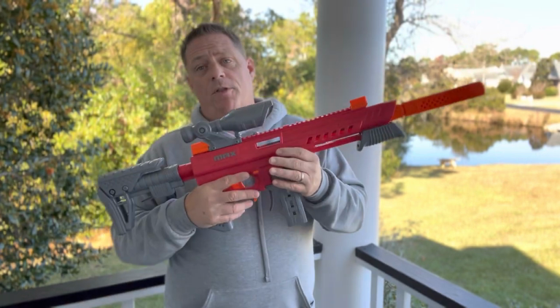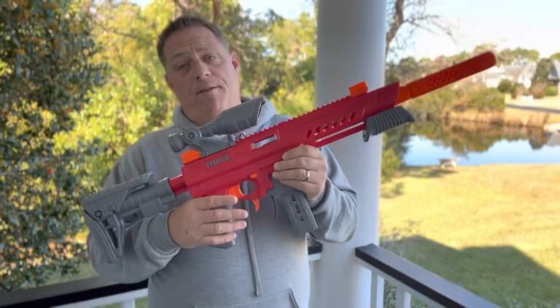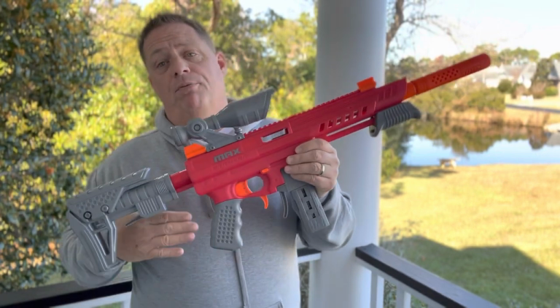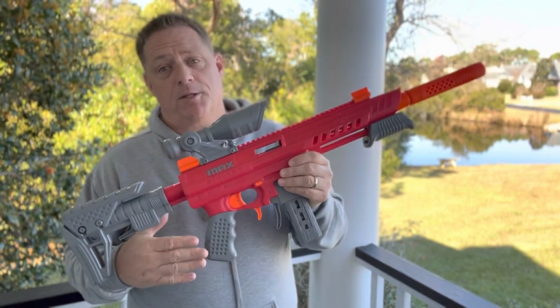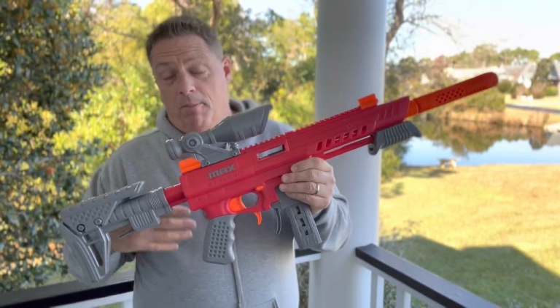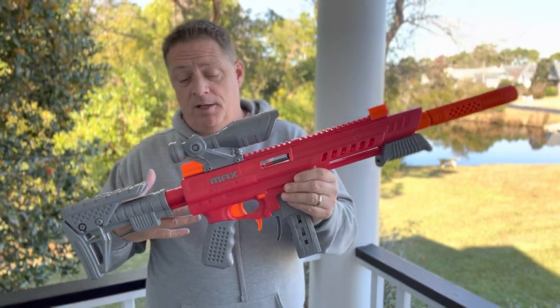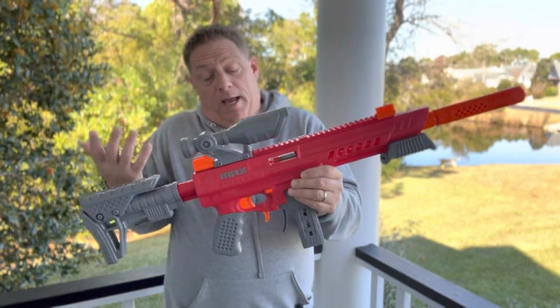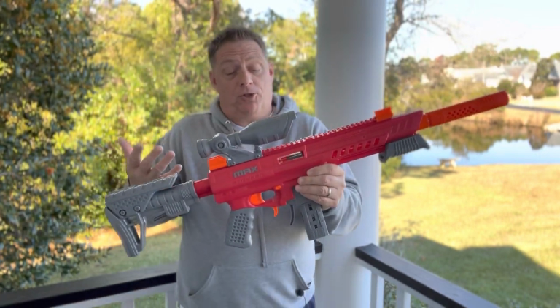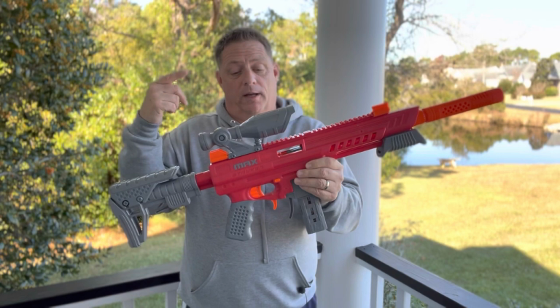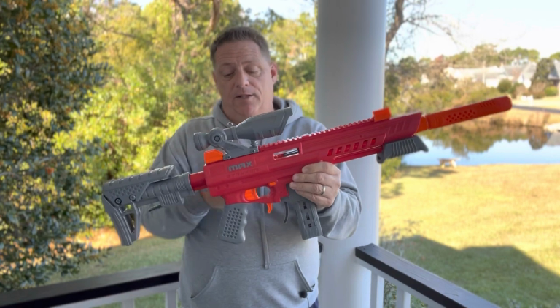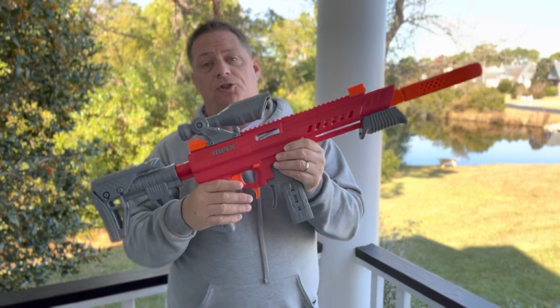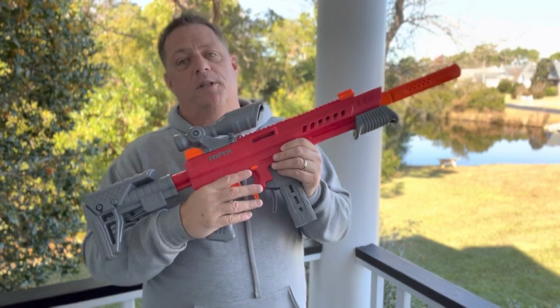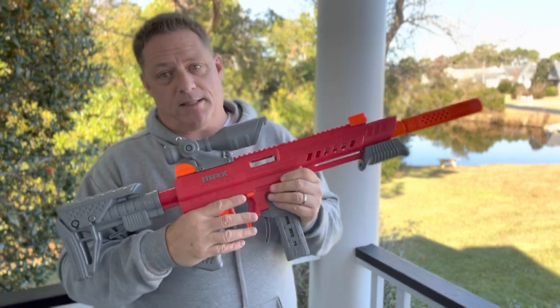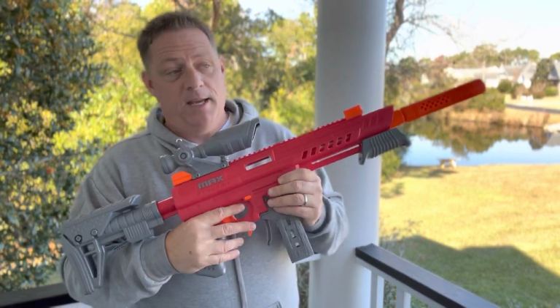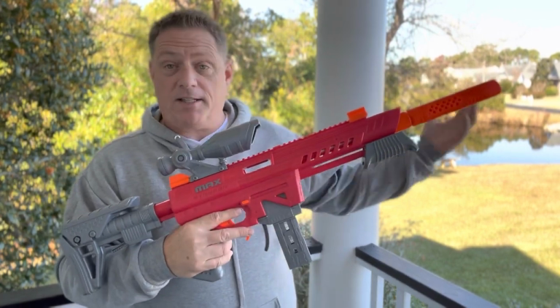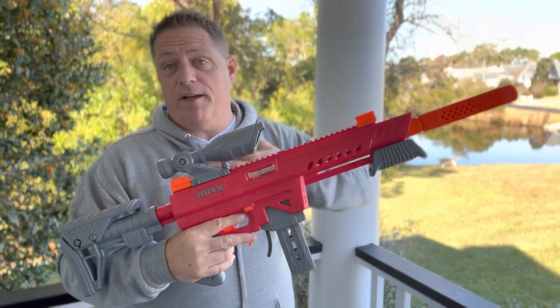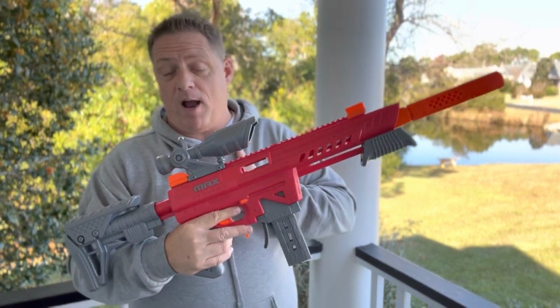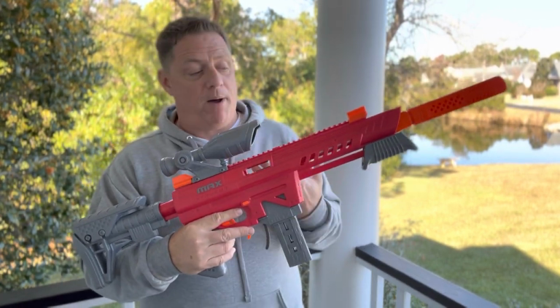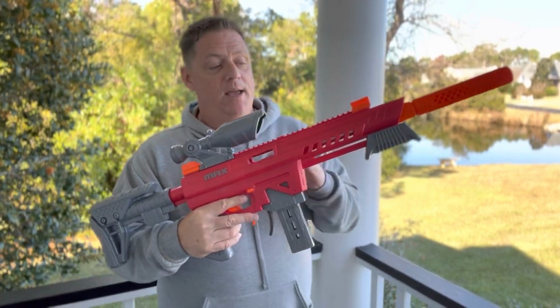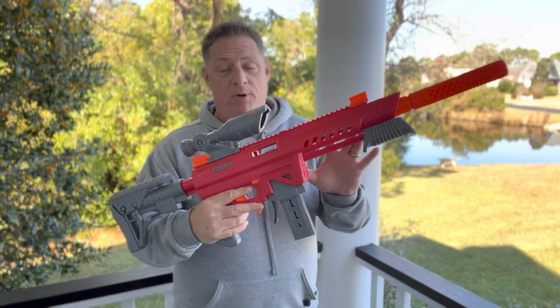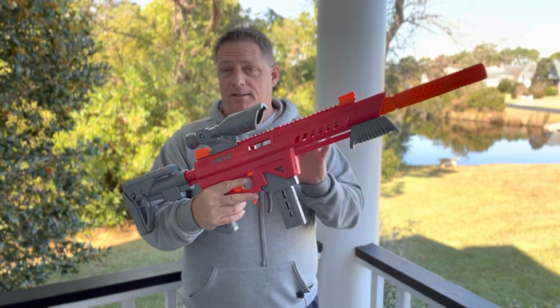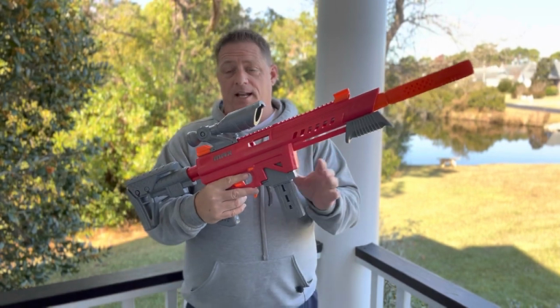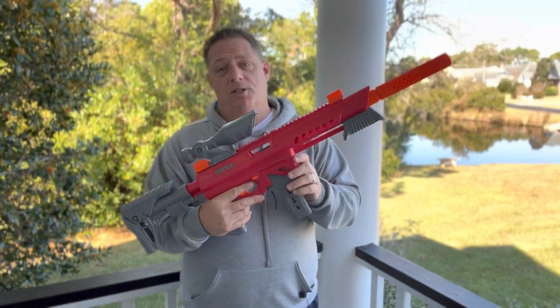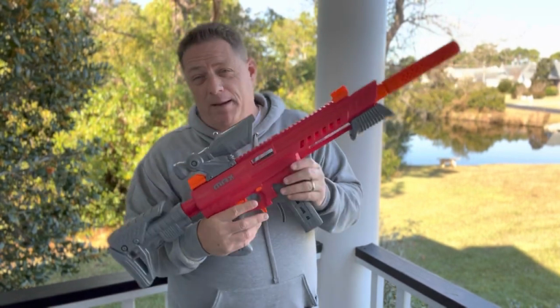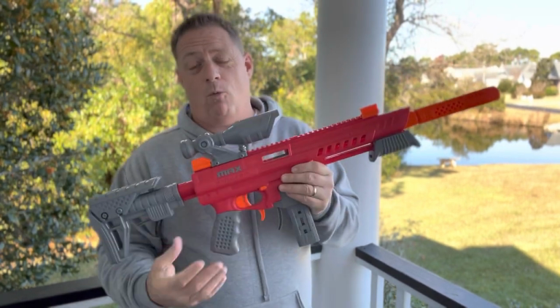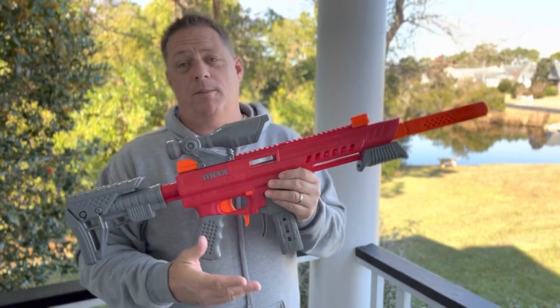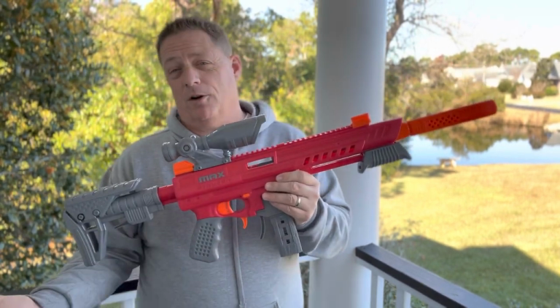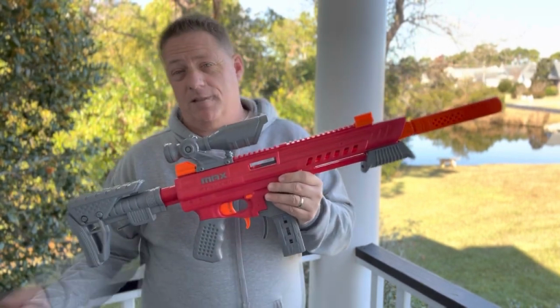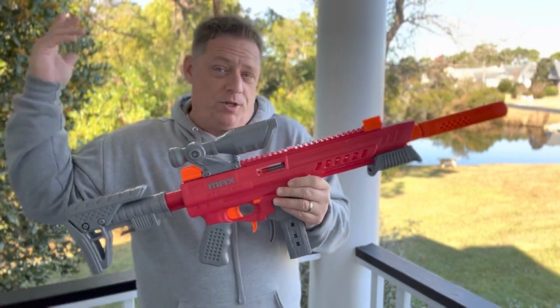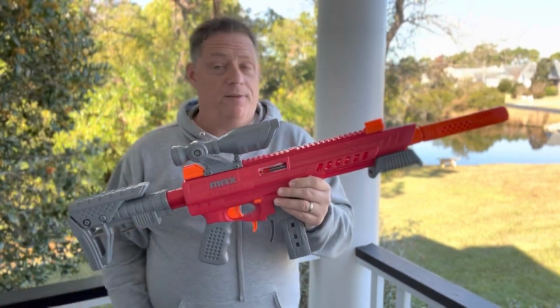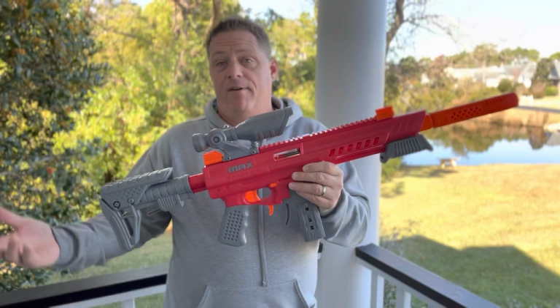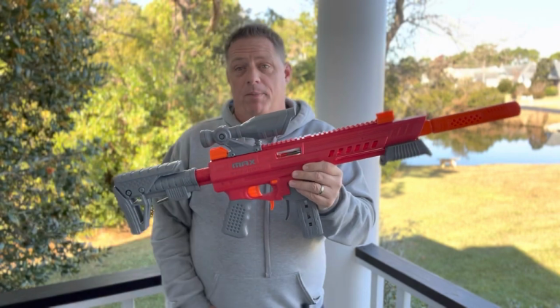They're also going to have a problem priming this blaster. My son, who's actually pretty strong, really struggles with it big time. He does like to shoot it if I prime it, but I would definitely not take this to your family Nerf war where you're going to be hitting younger kids. Teenagers and above, you're going to have at it — rip them up.